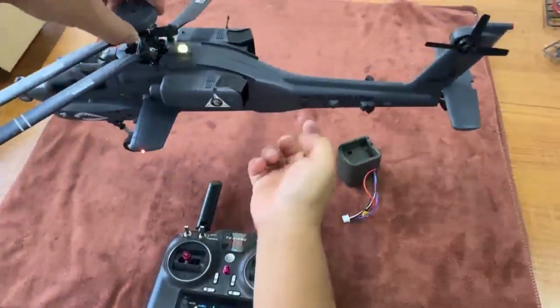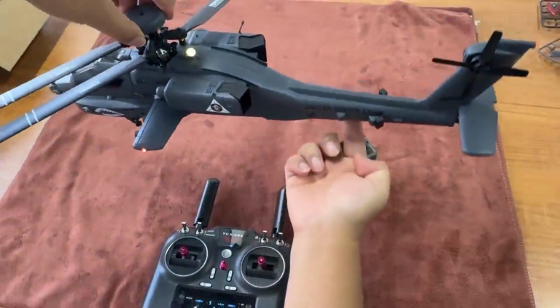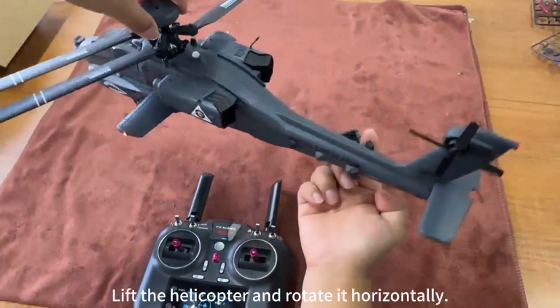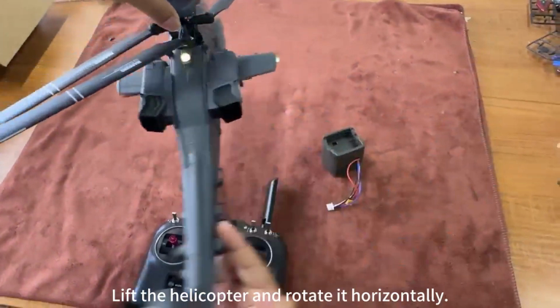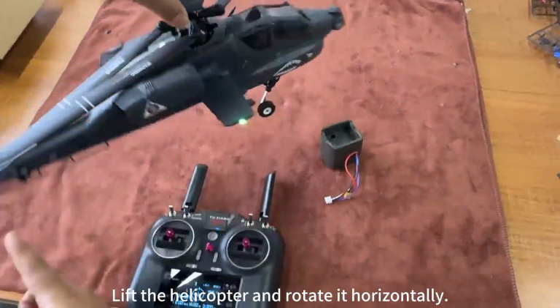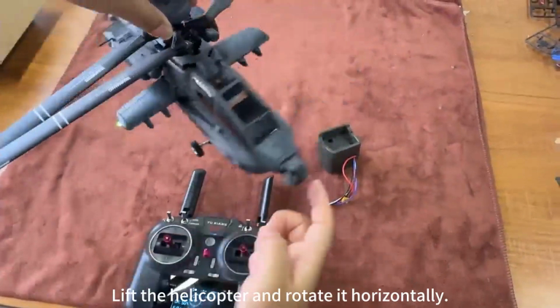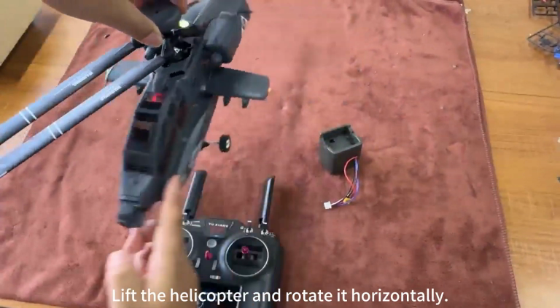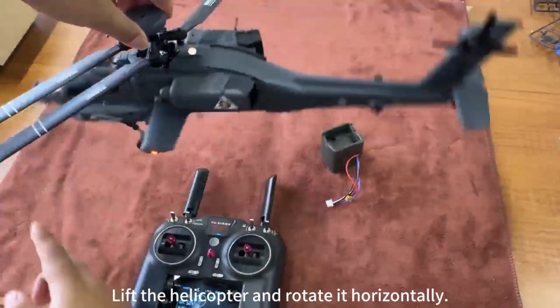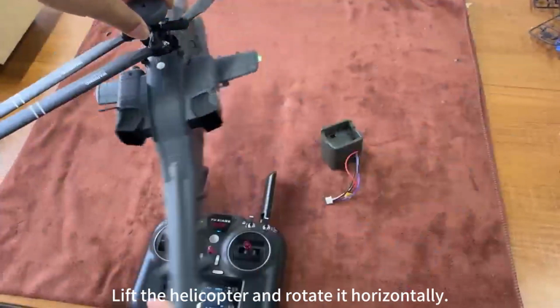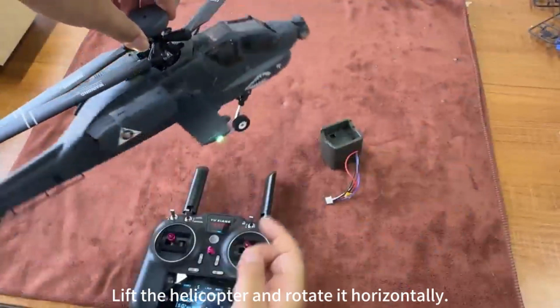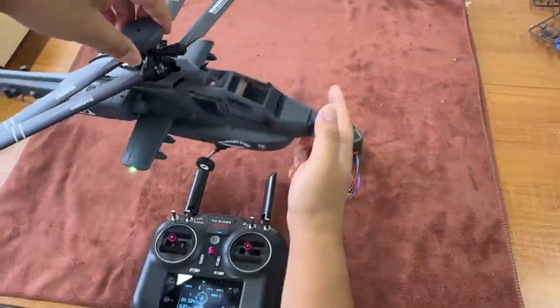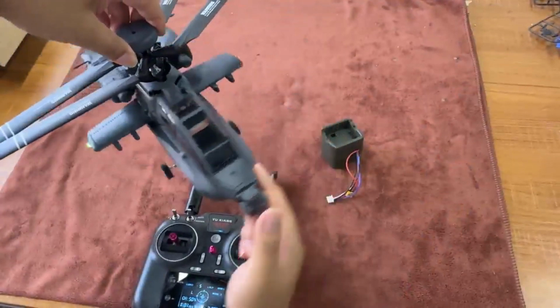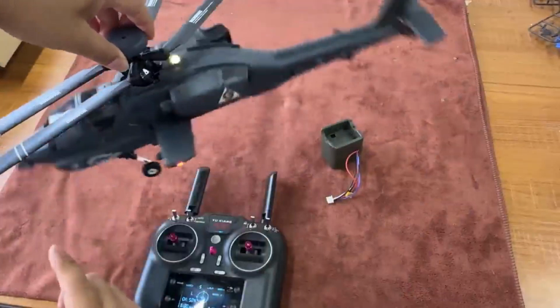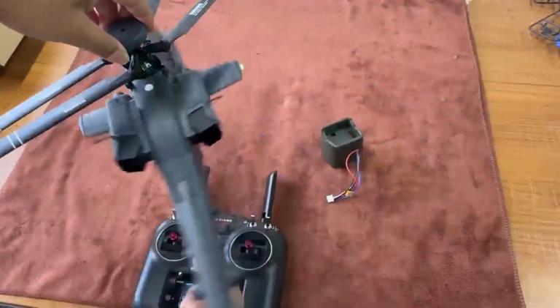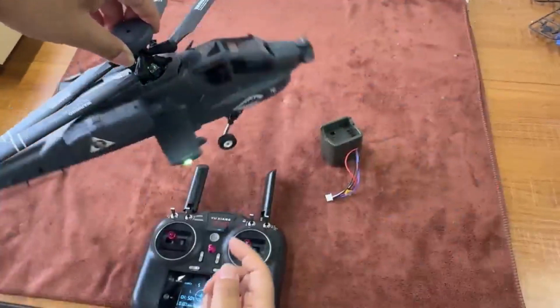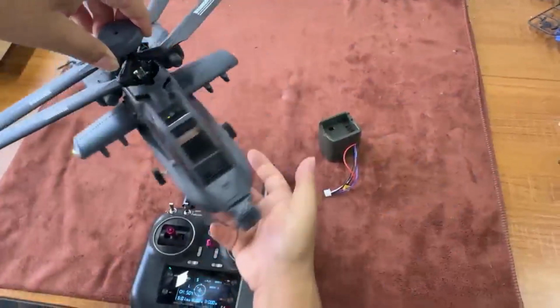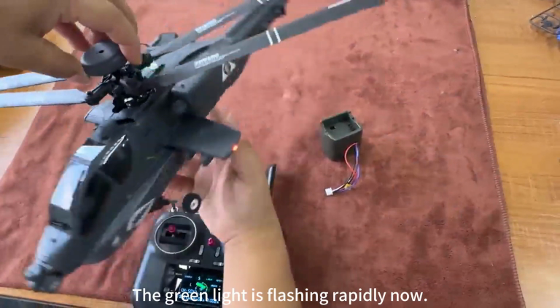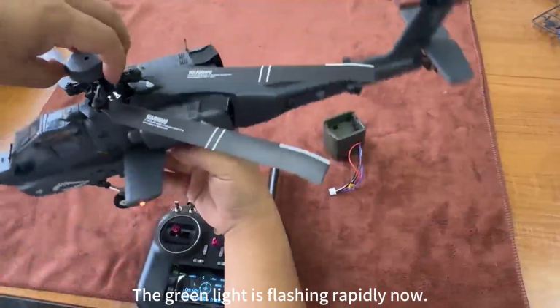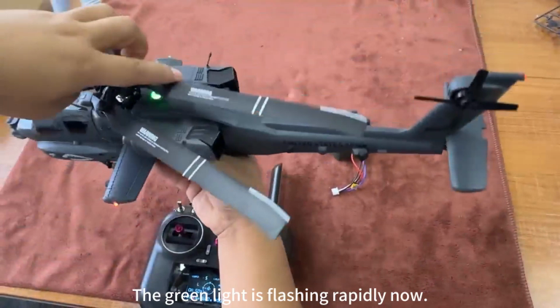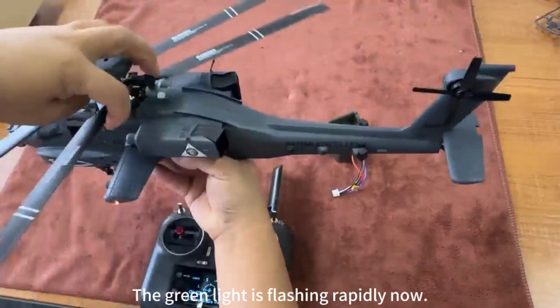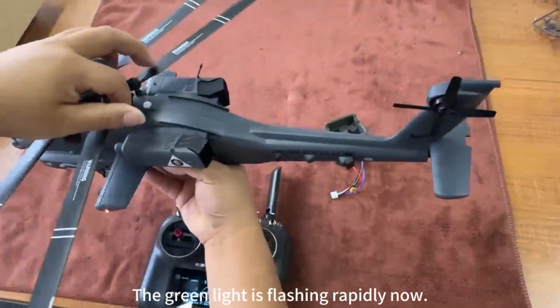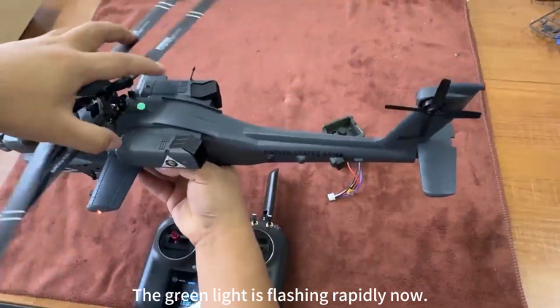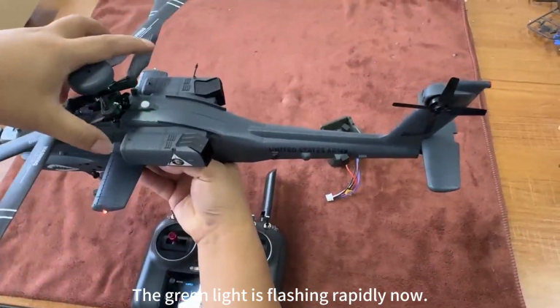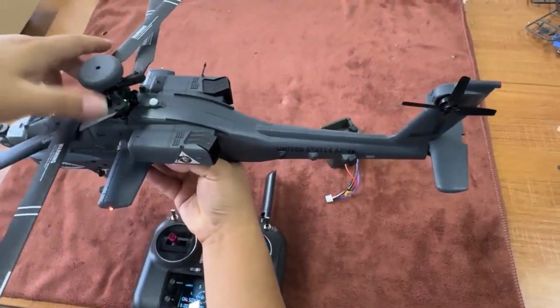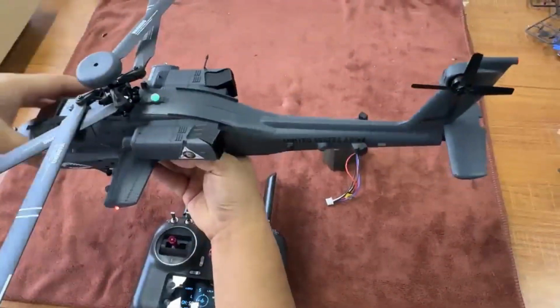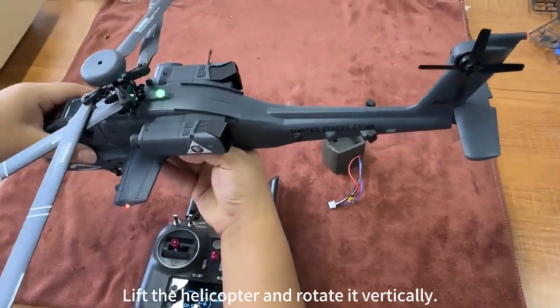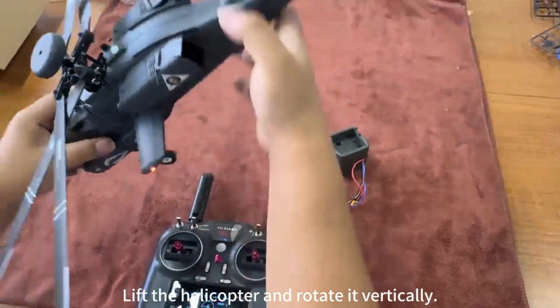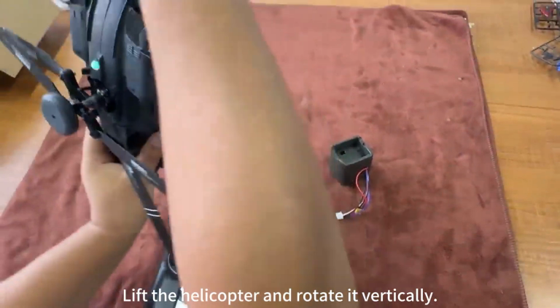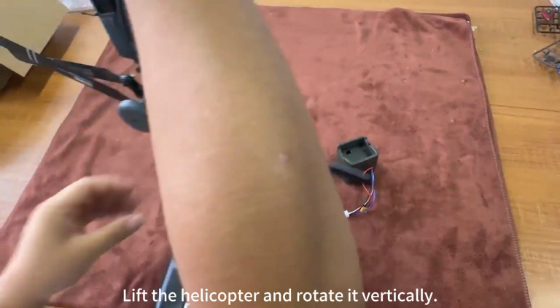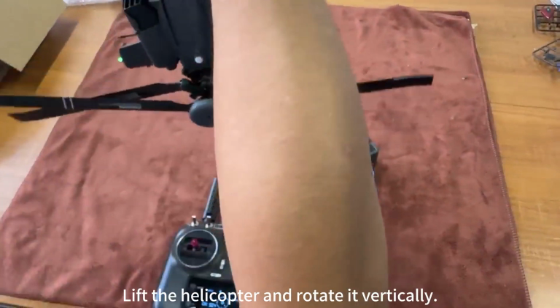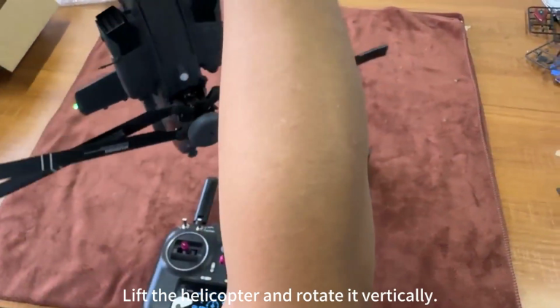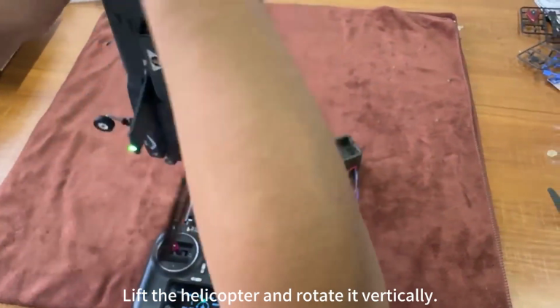Lift the helicopter and rotate horizontally. The green light is flashing rapidly now. Lift the helicopter and rotate vertically.